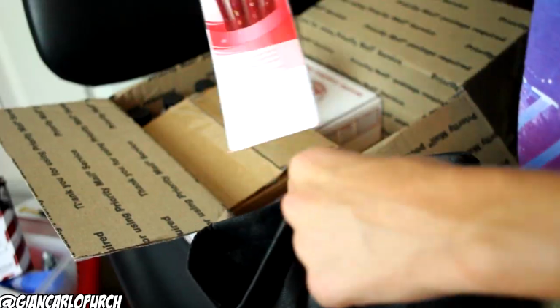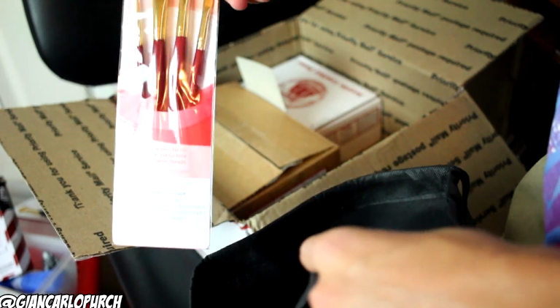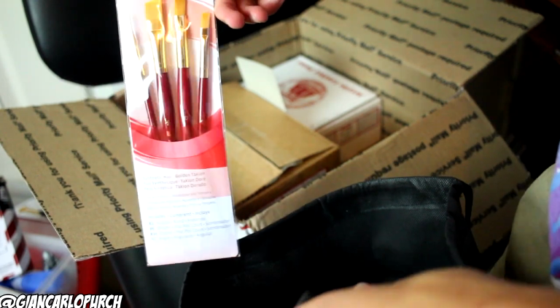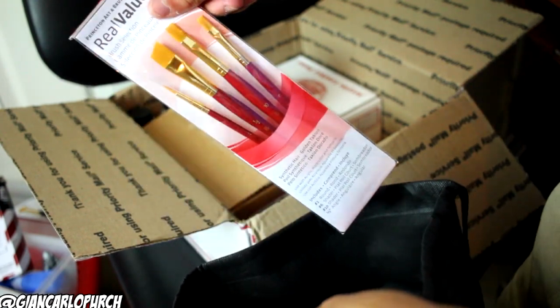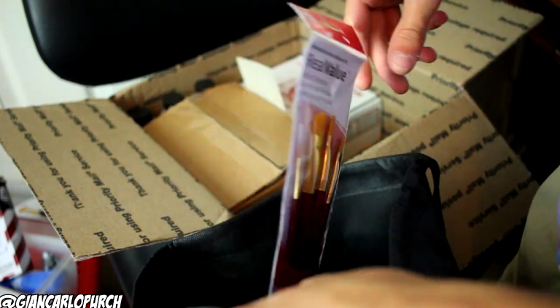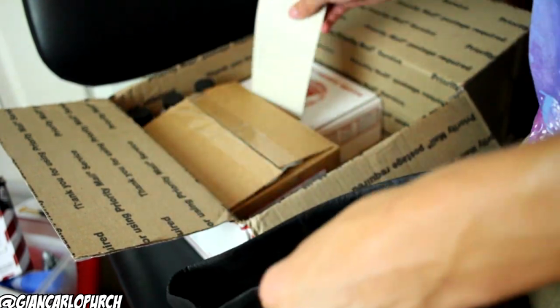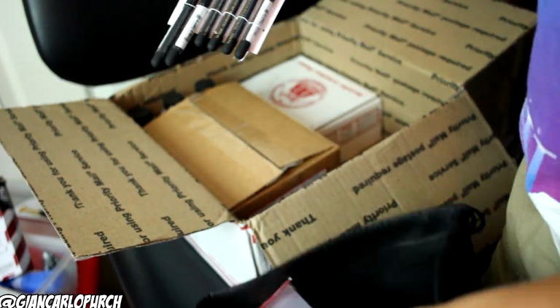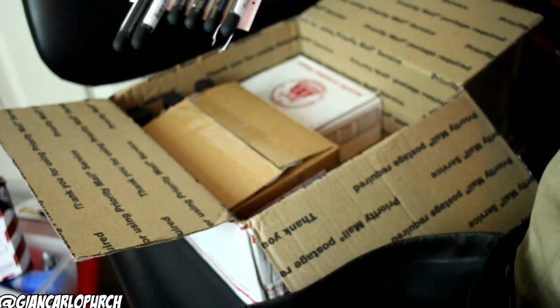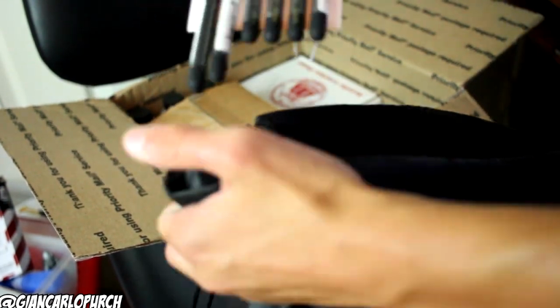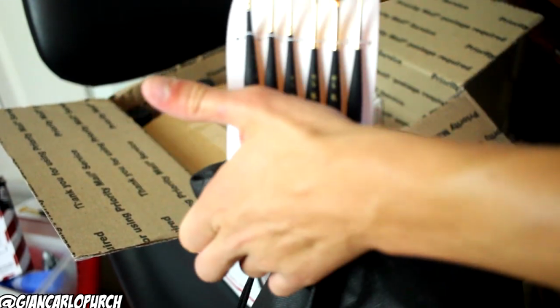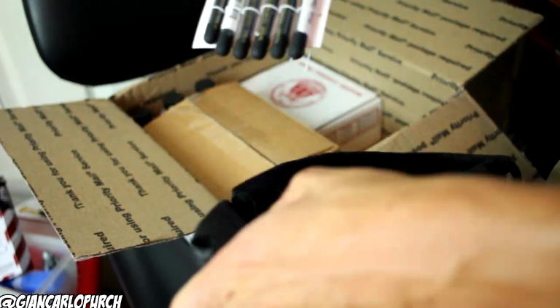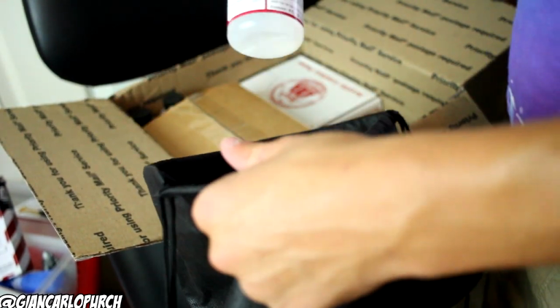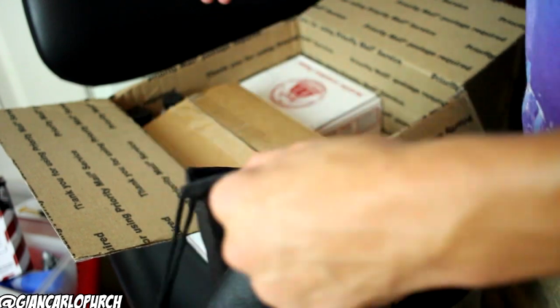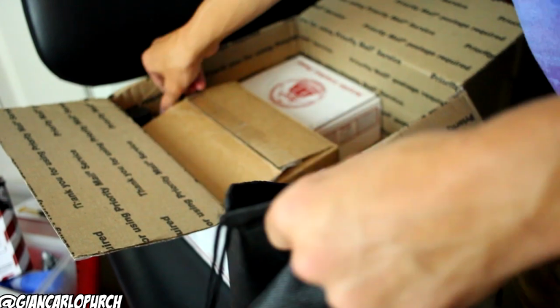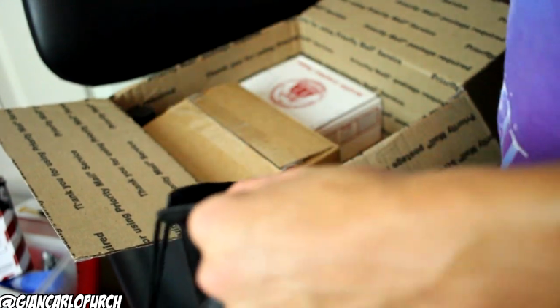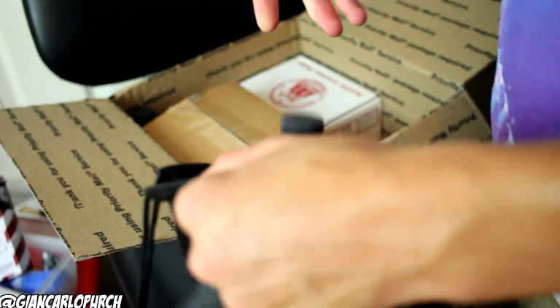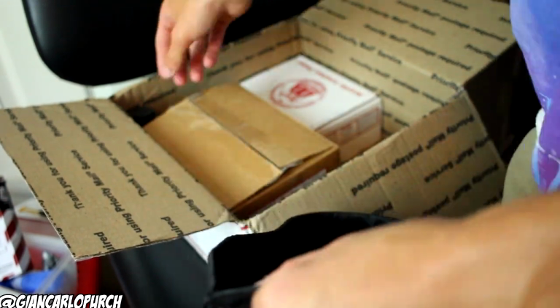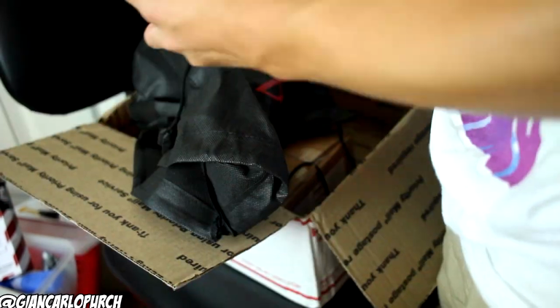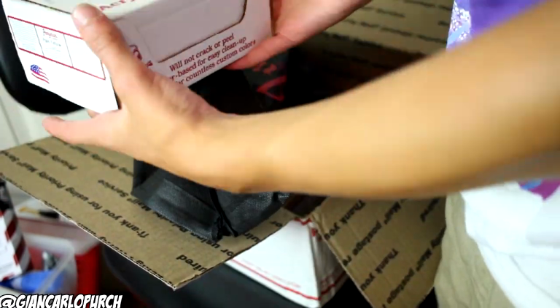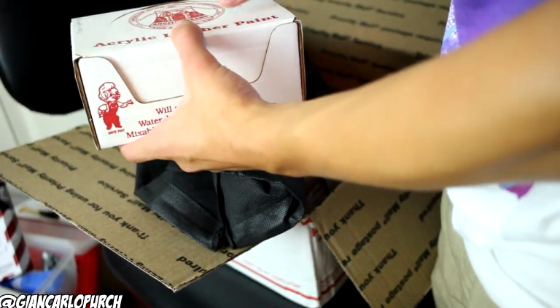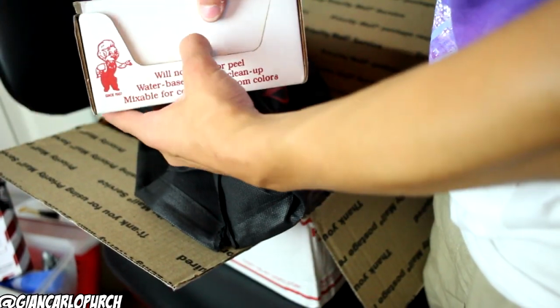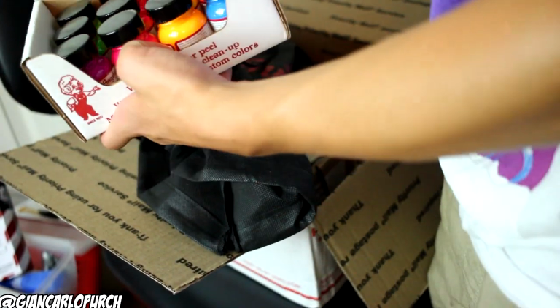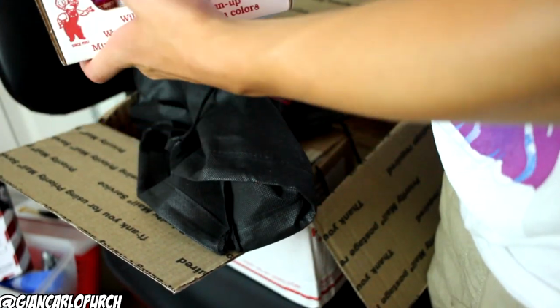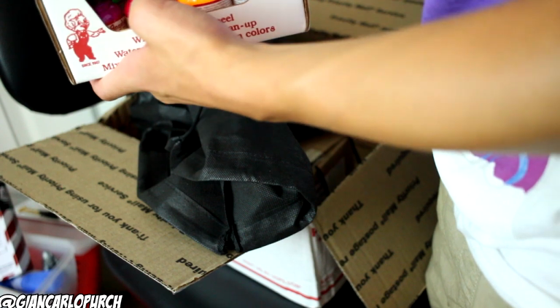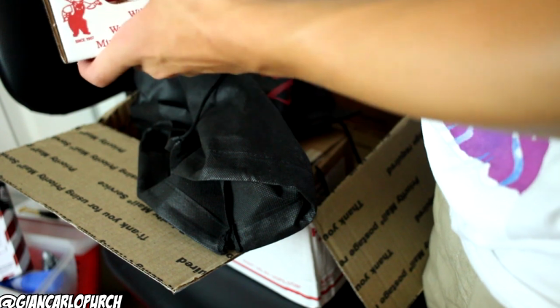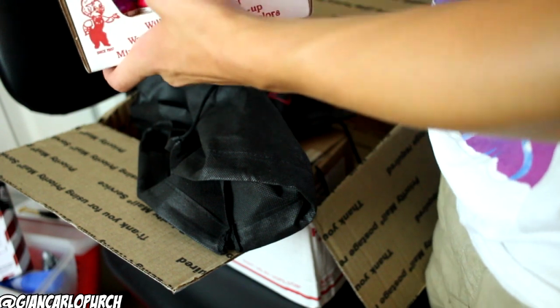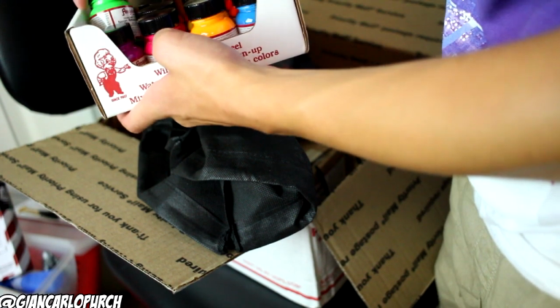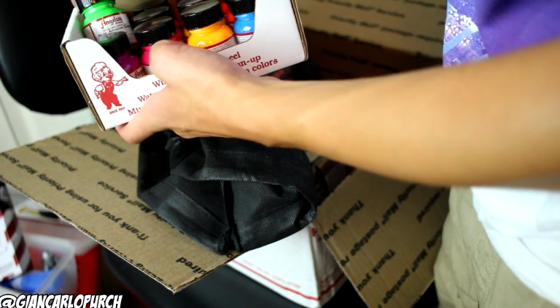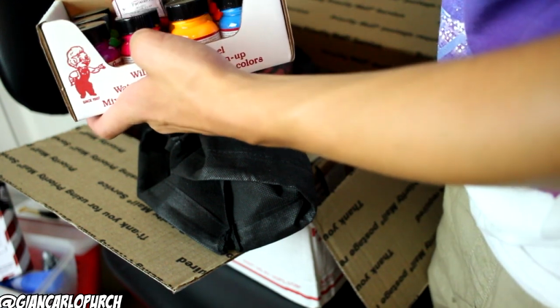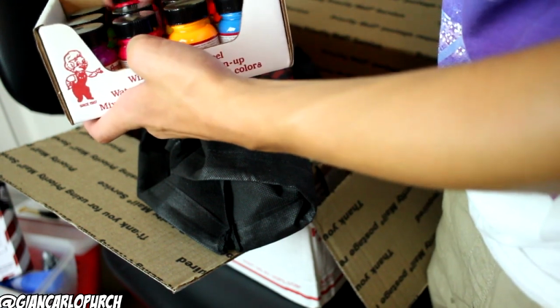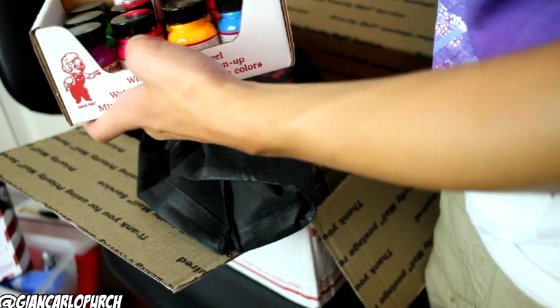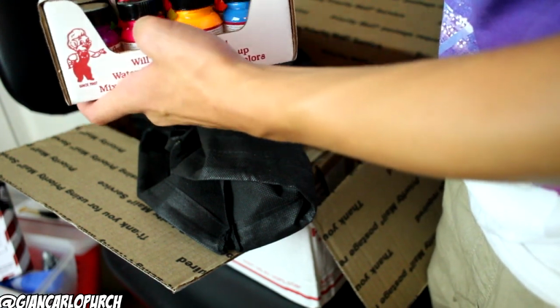First thing we got is the standard brushes, nothing crazy. Next we got the micro brushes — now these are pretty crazy. We got three bottles of leather preparer and blazer, acrylic leather paint right here. We have one ounce of every single neon color — every single variation of neon.